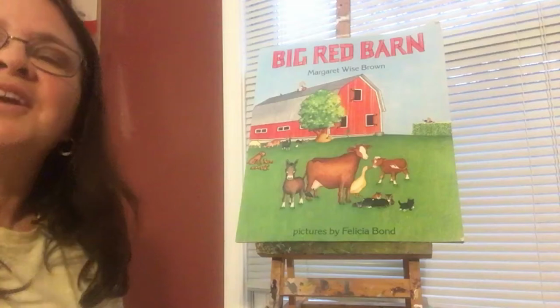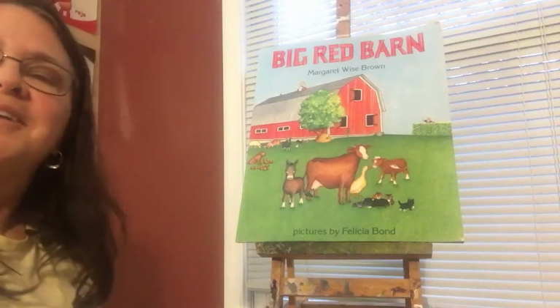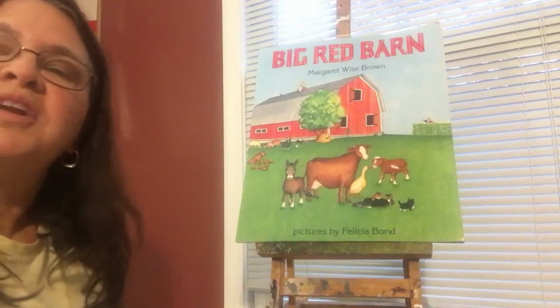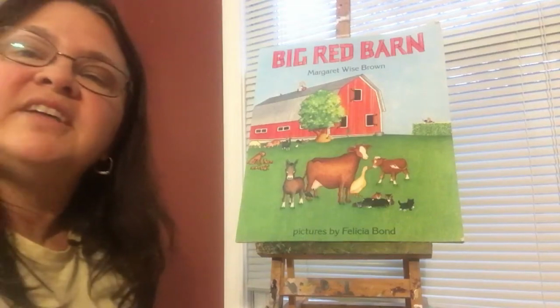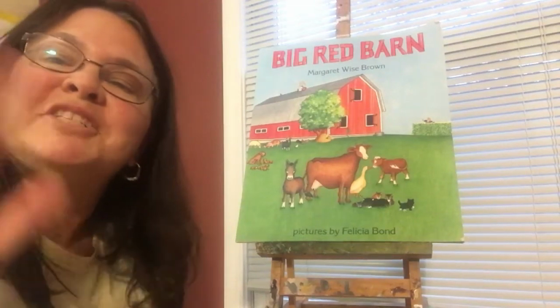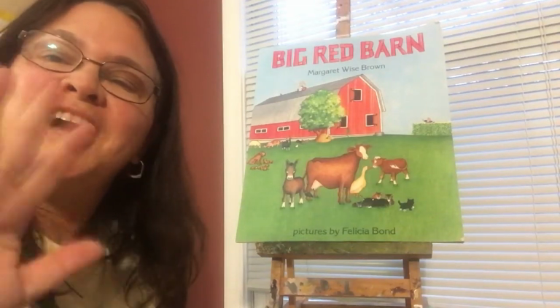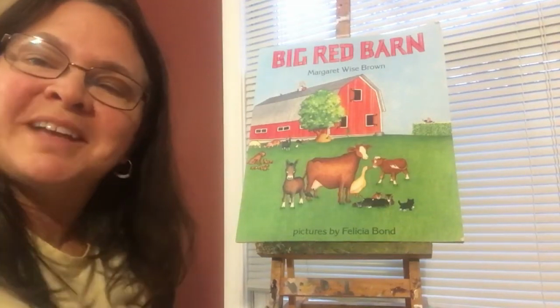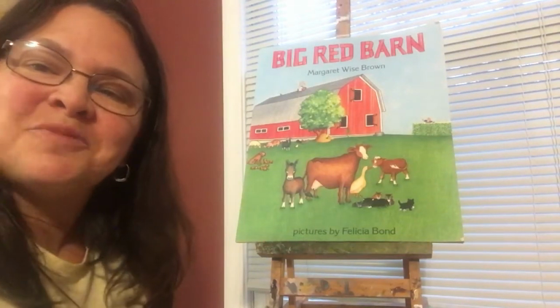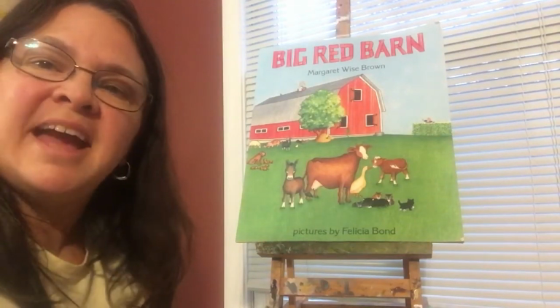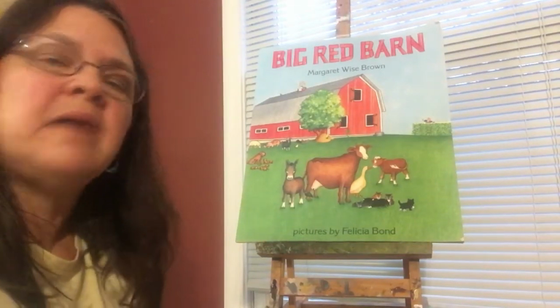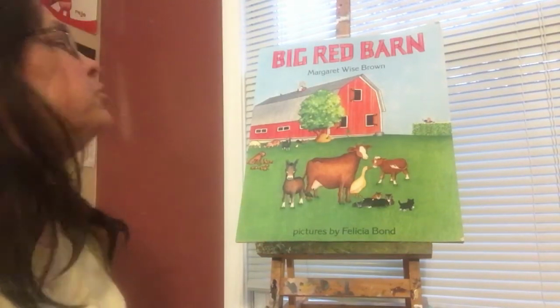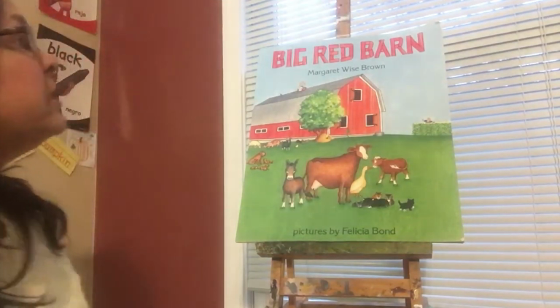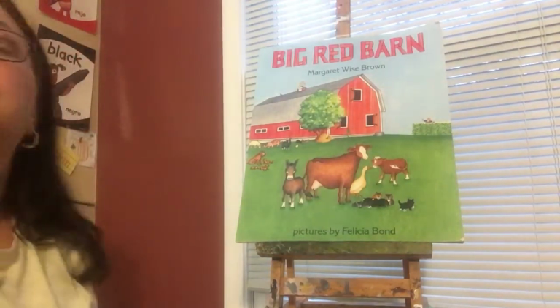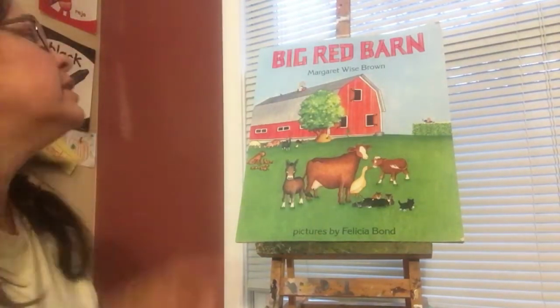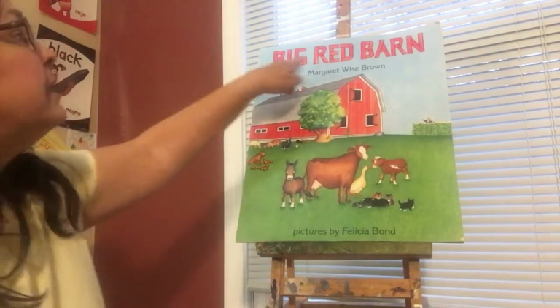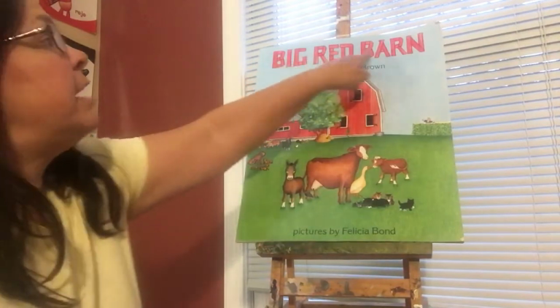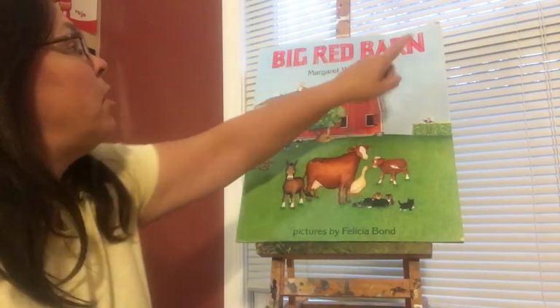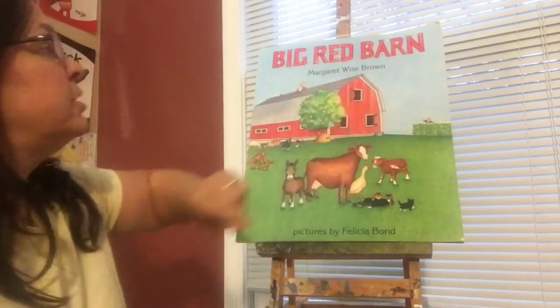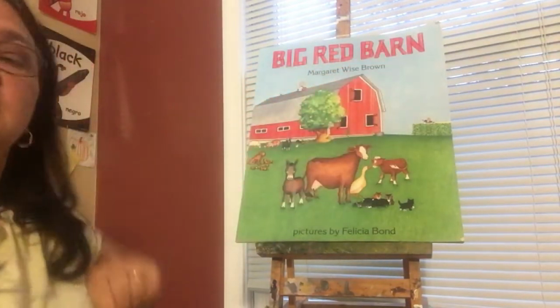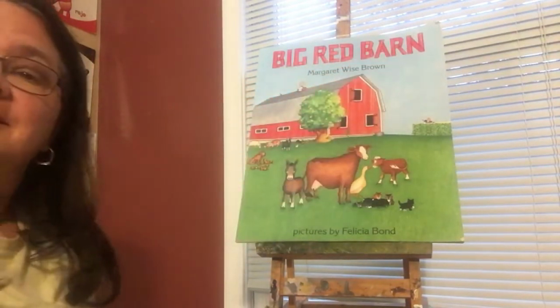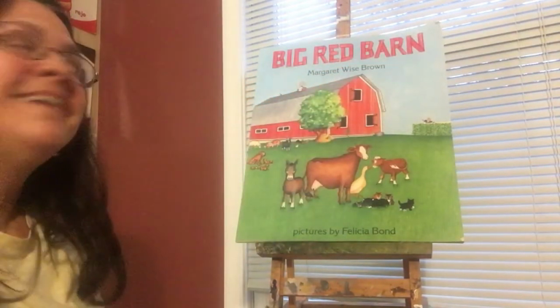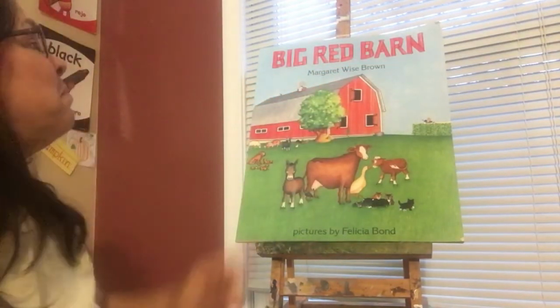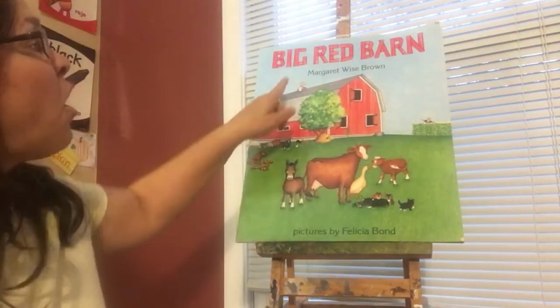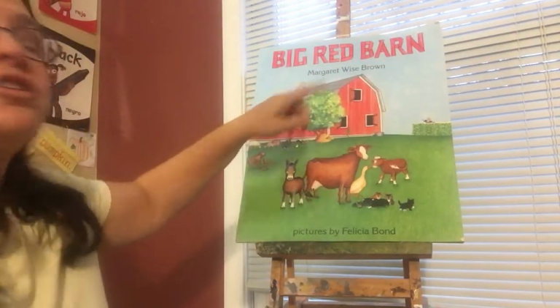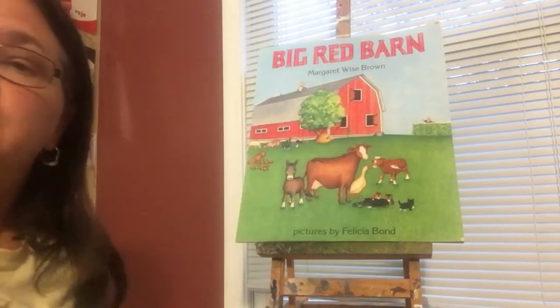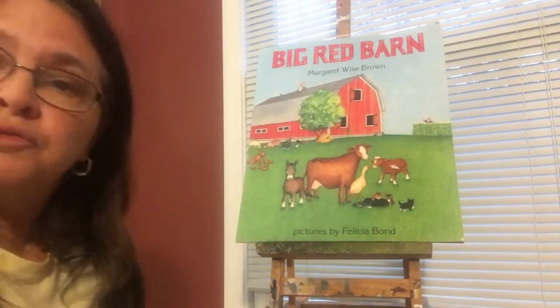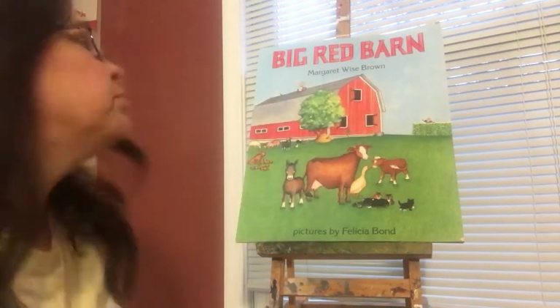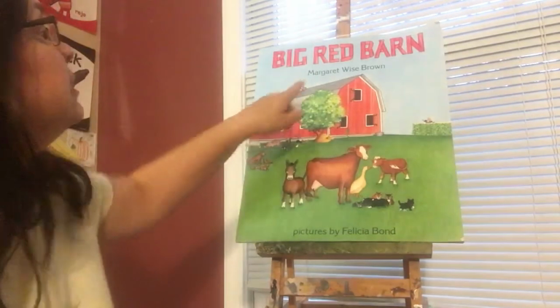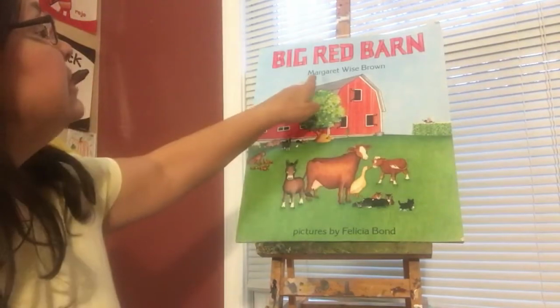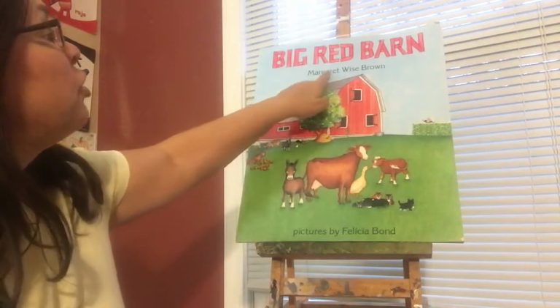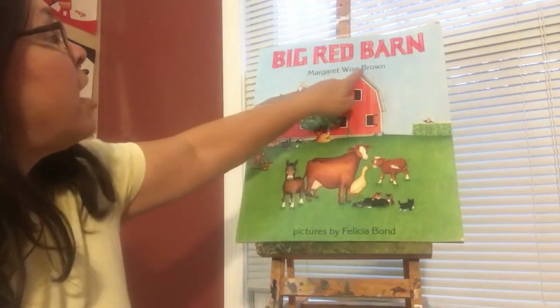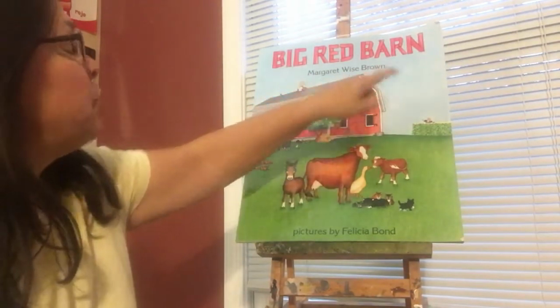Good morning, friends. It's Miss Janelle from Classroom A. Today I'm going to be reading the story, The Big Red Barn. The author — the person who wrote the book — is Margaret Wise Brown.